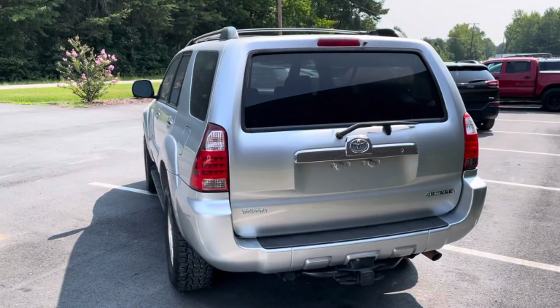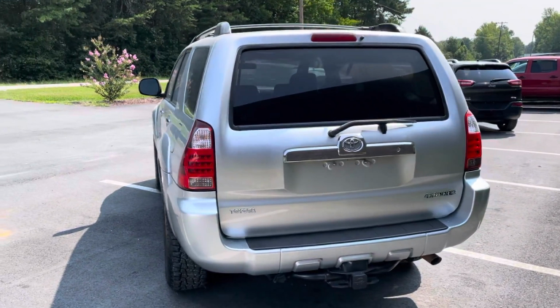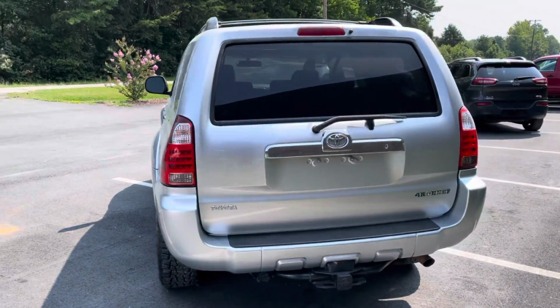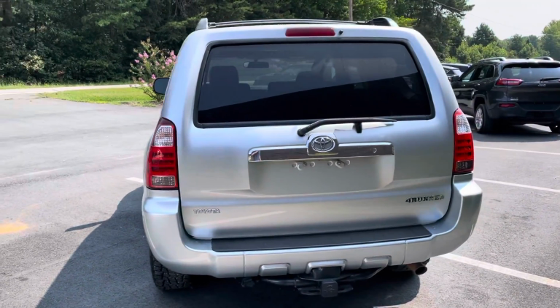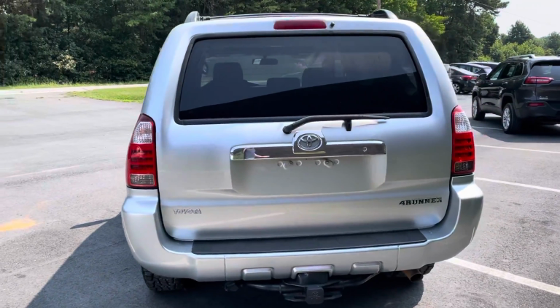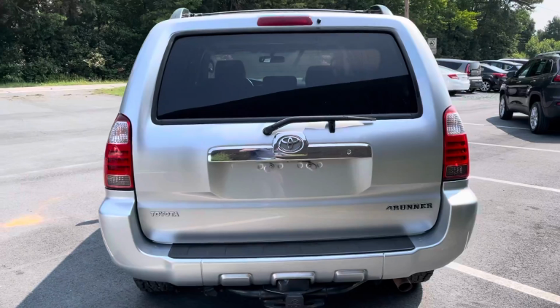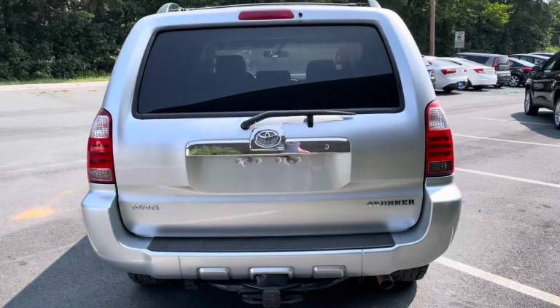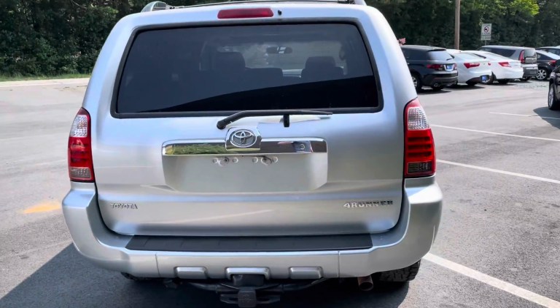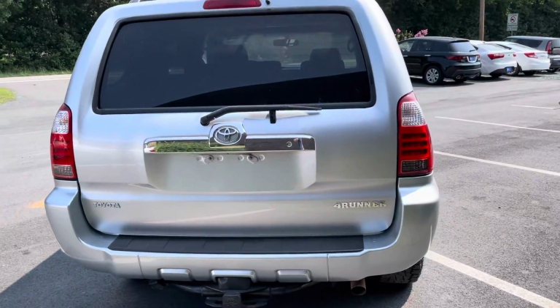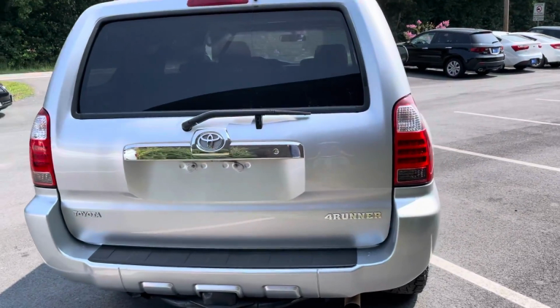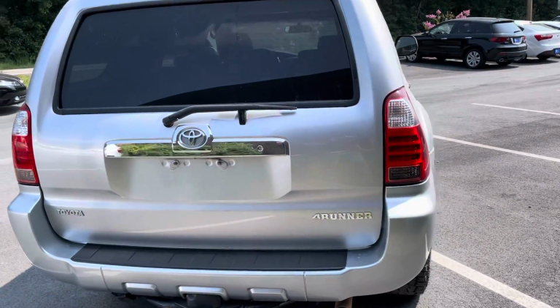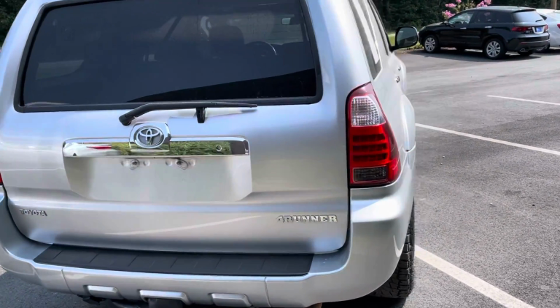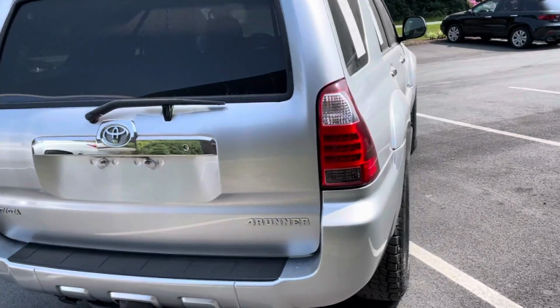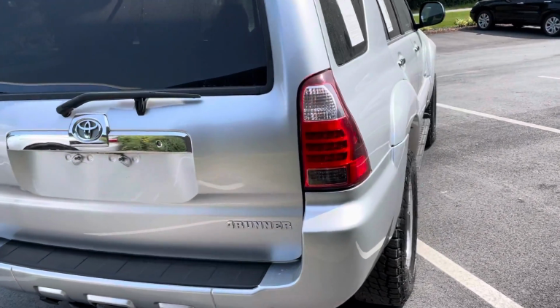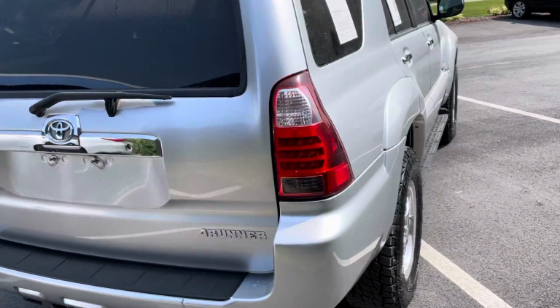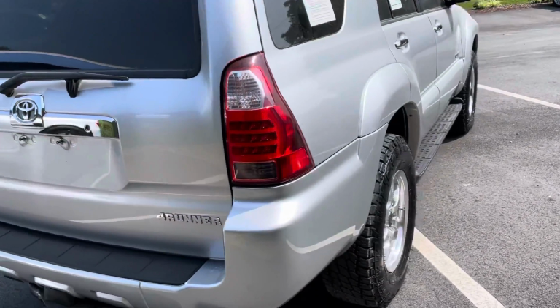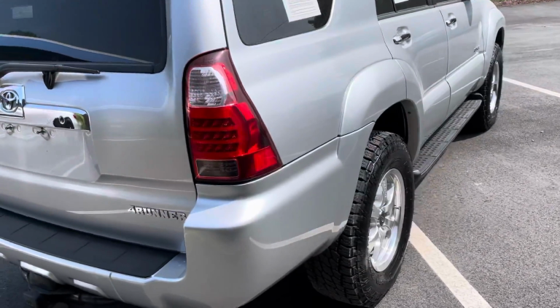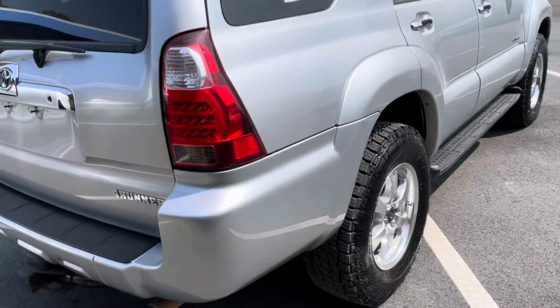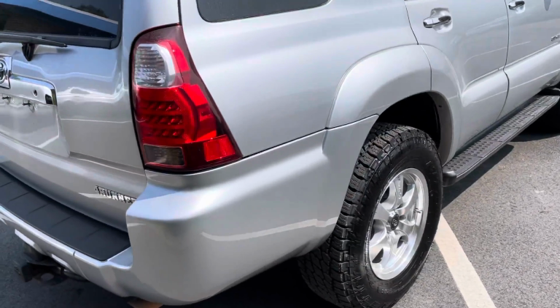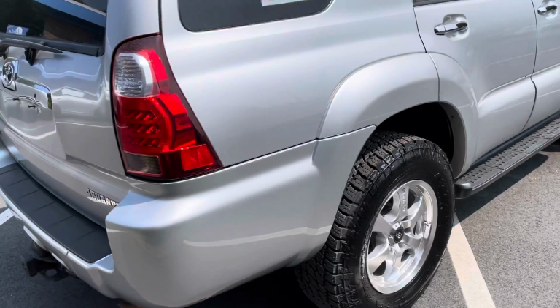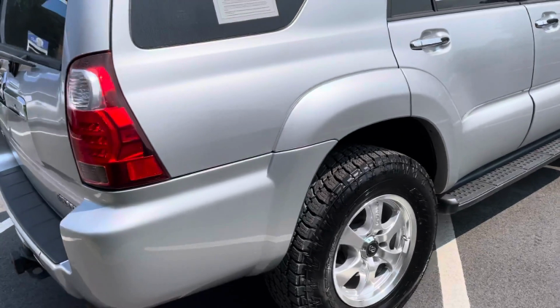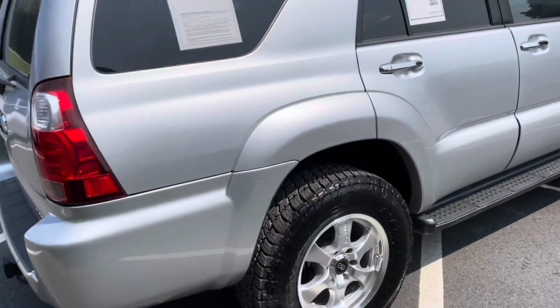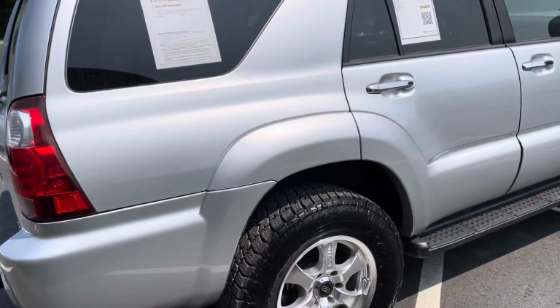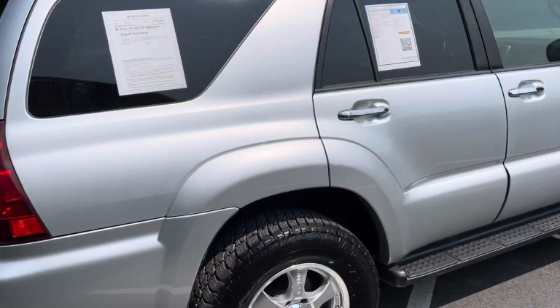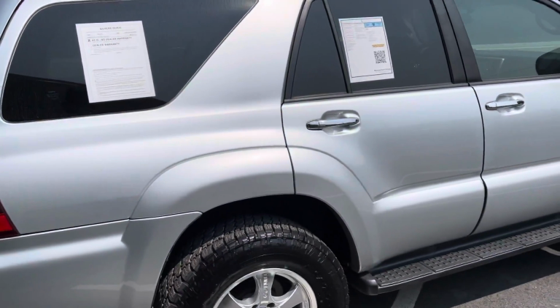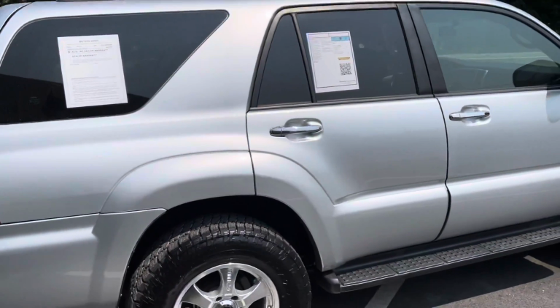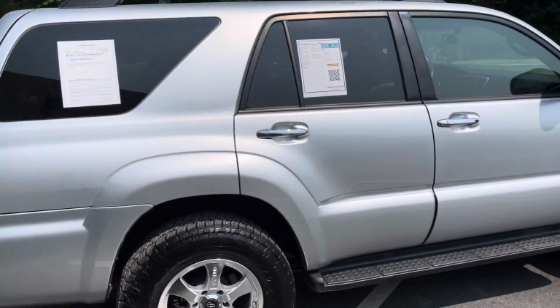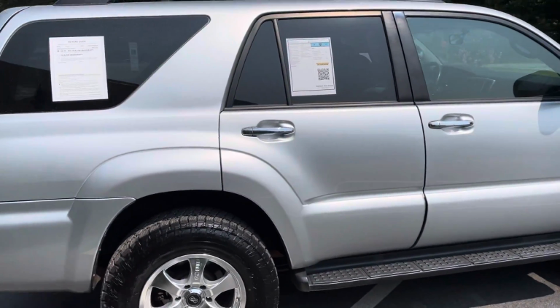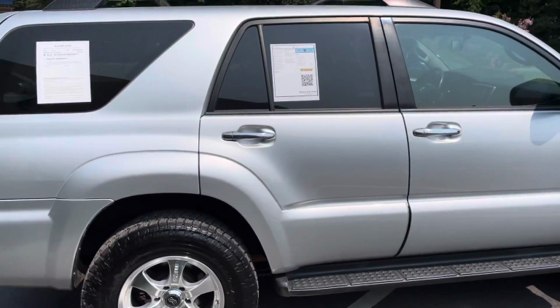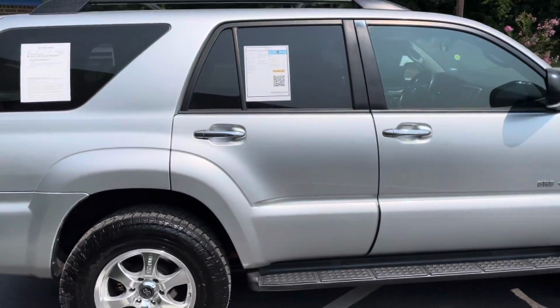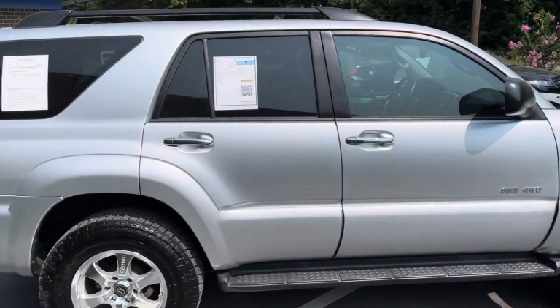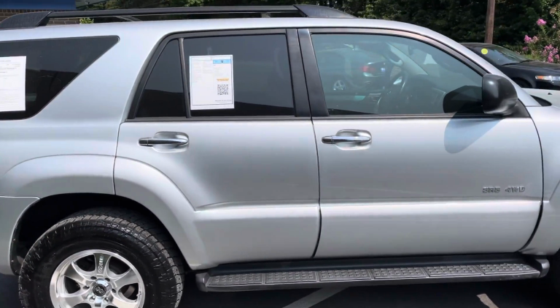Phenomenal car. Honestly, this is from Alabama, if I remember correctly — it says so on the Carfax. It is in excellent shape. It's a one owner, no accident vehicle.